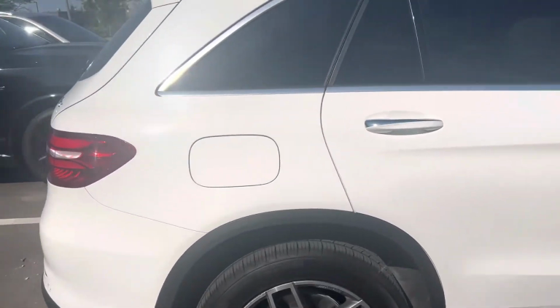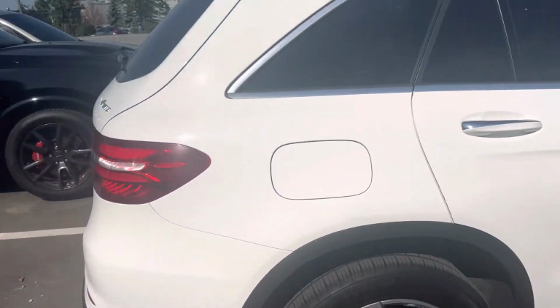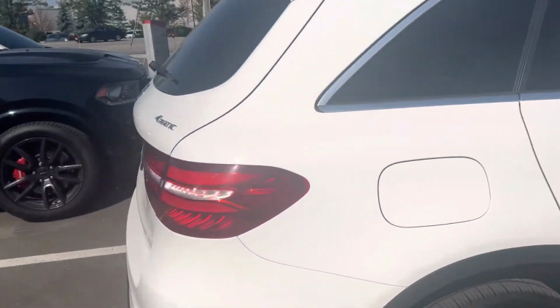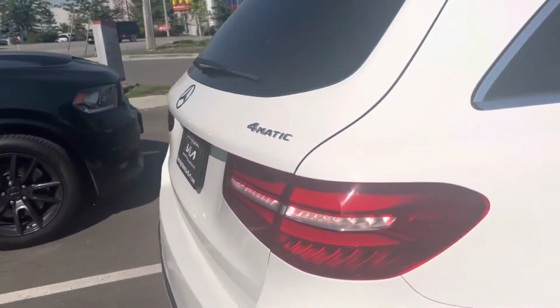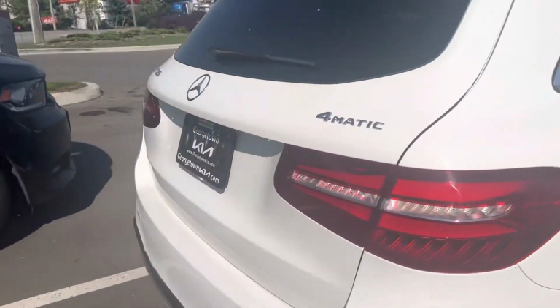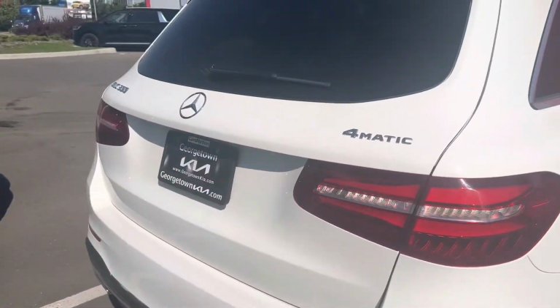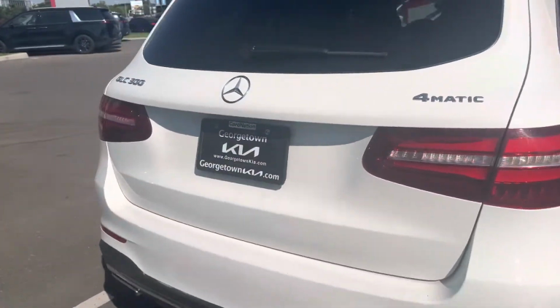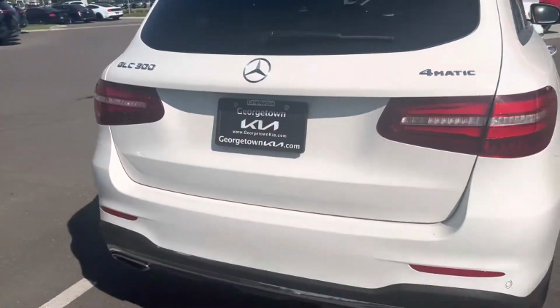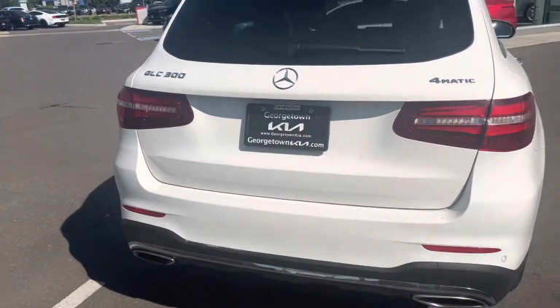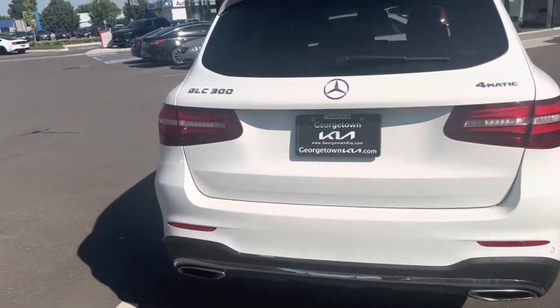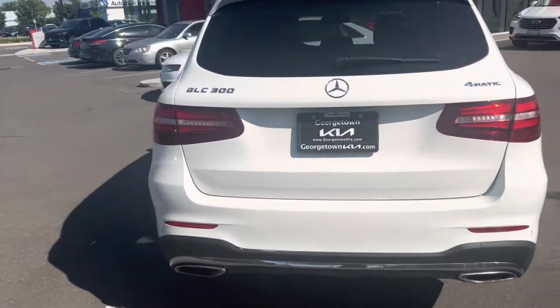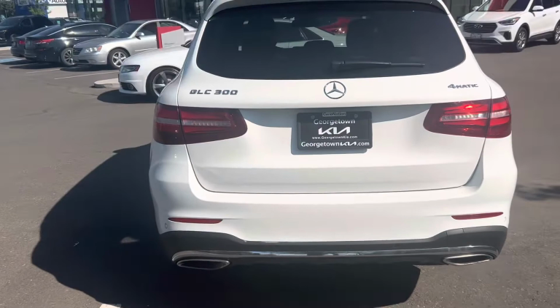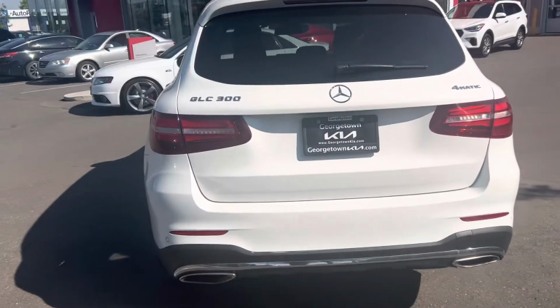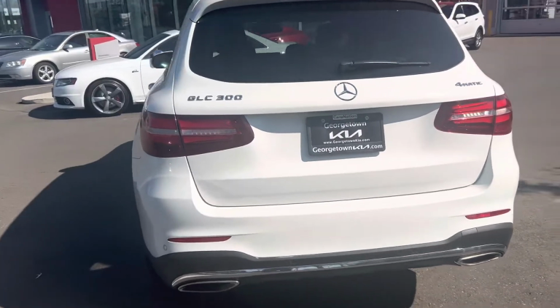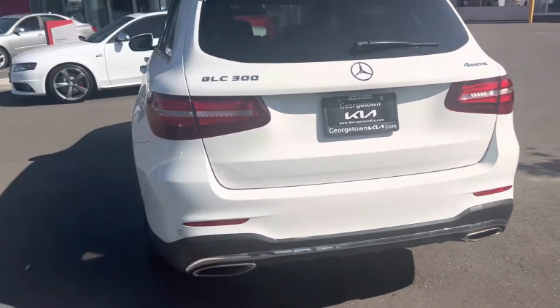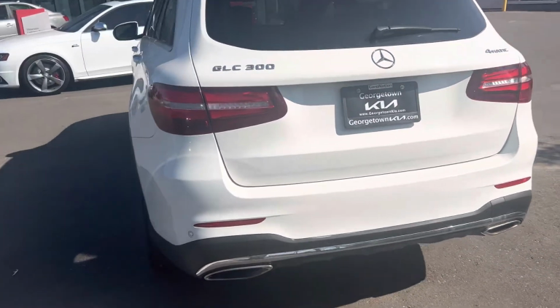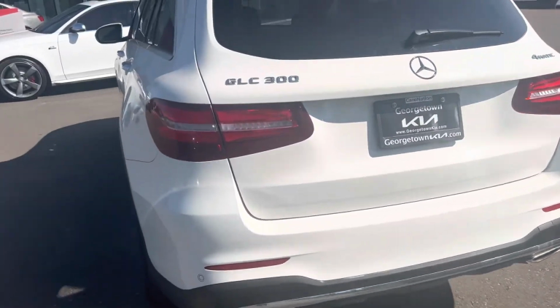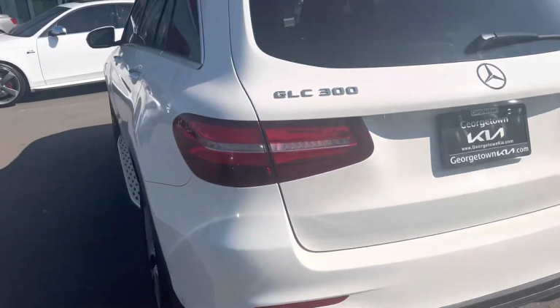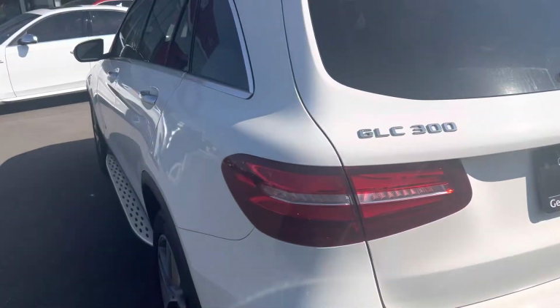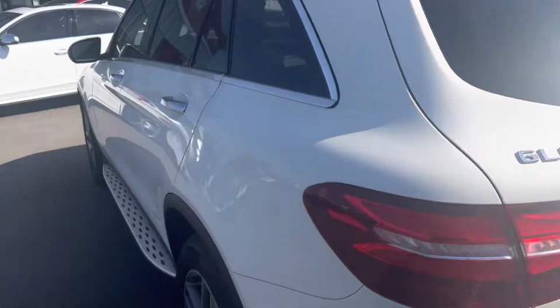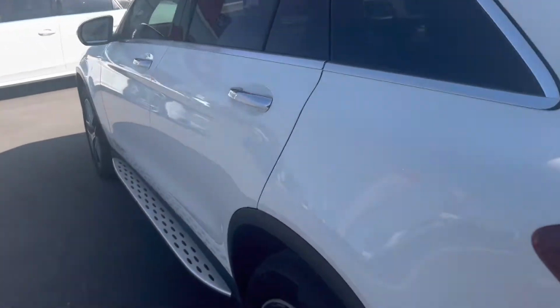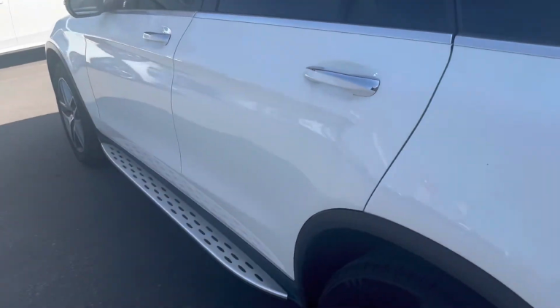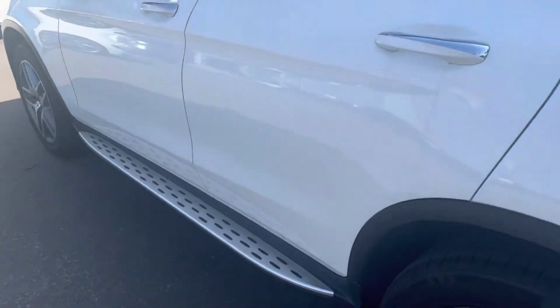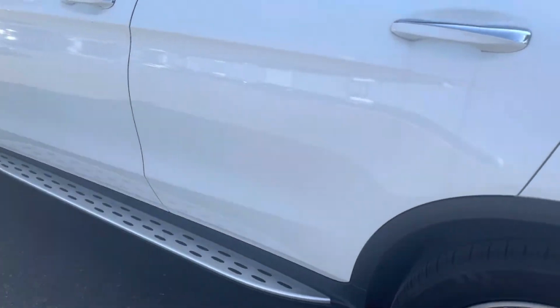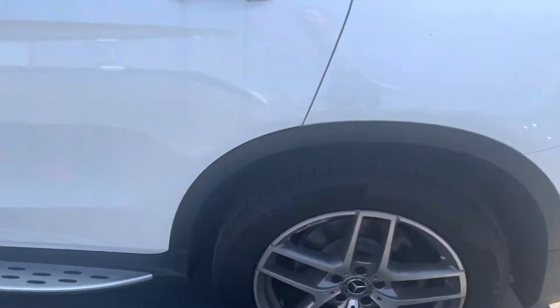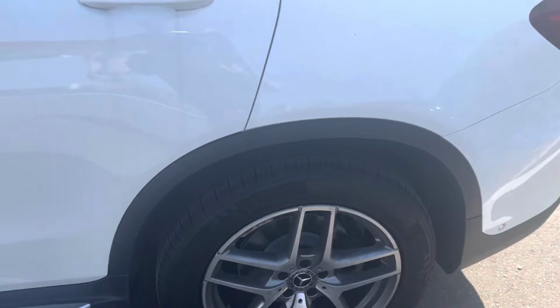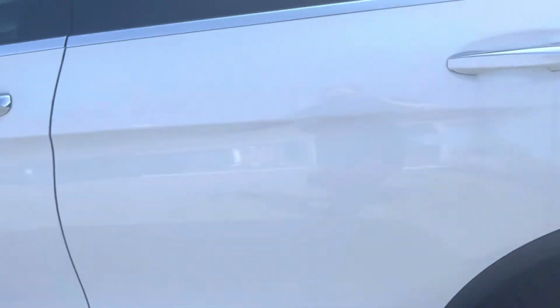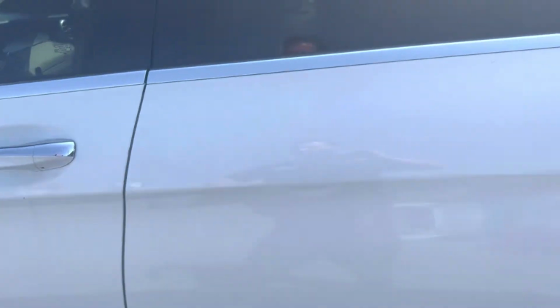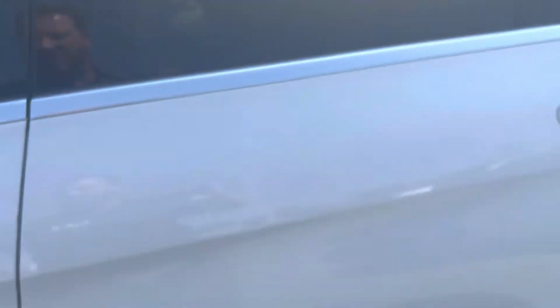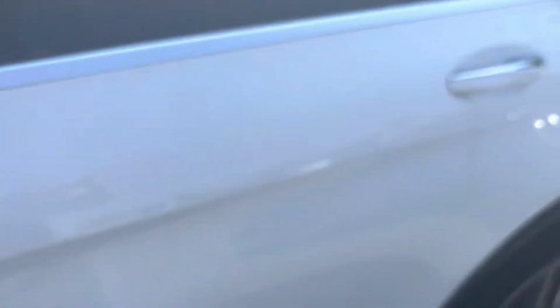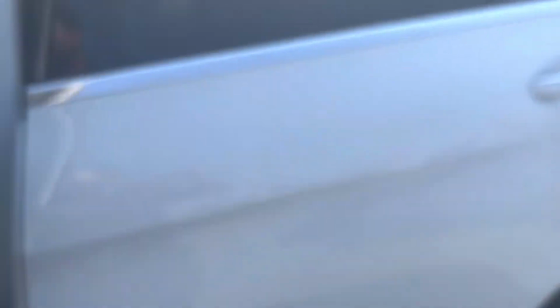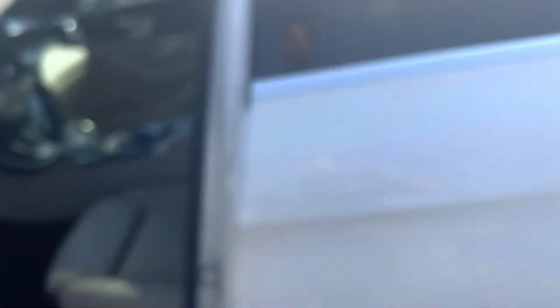It comes very well equipped. It's got your navigation, 360 backup camera, sensors all the way around, beautiful running boards and alloy rims, and keyless entry.